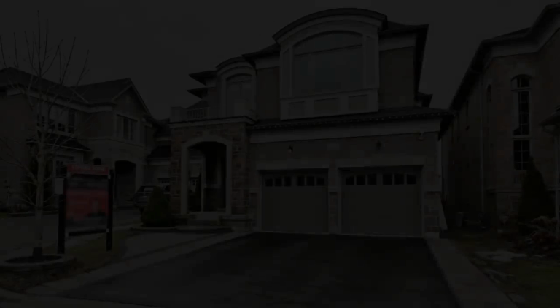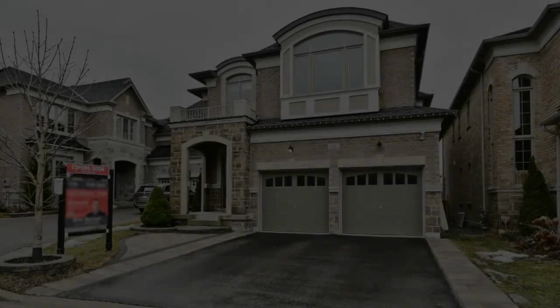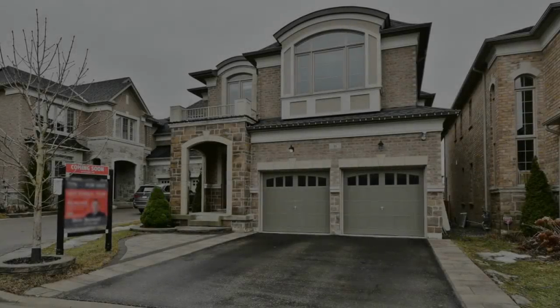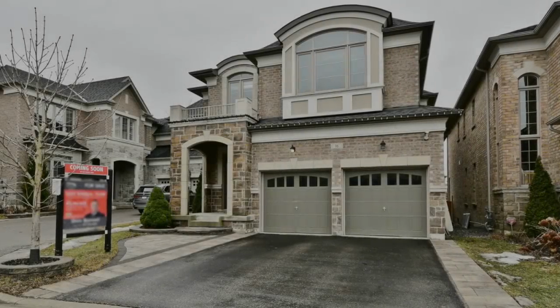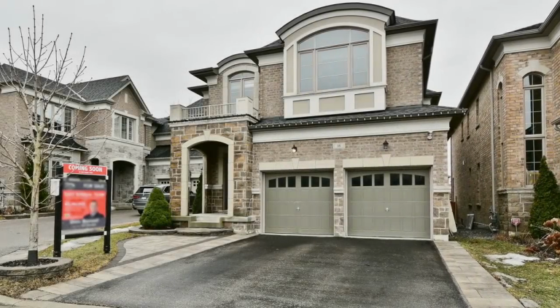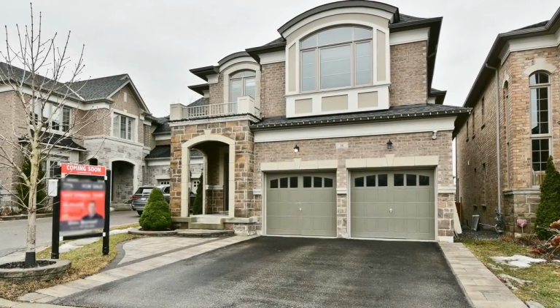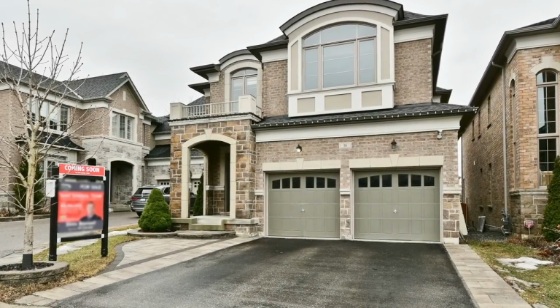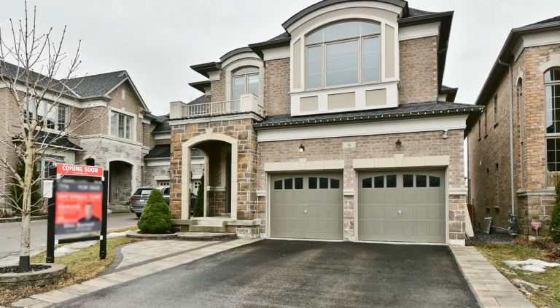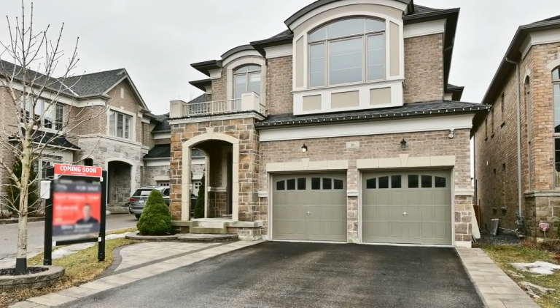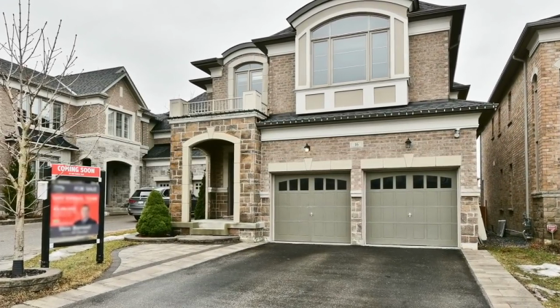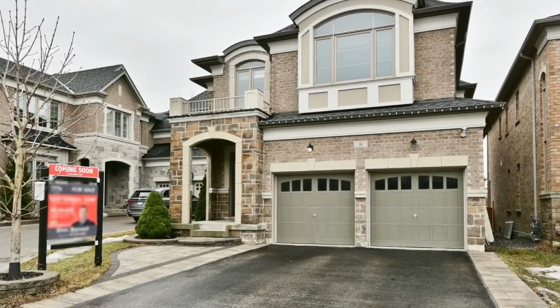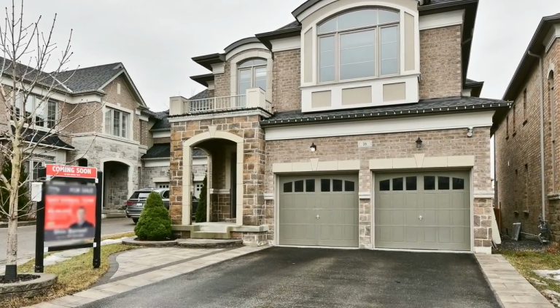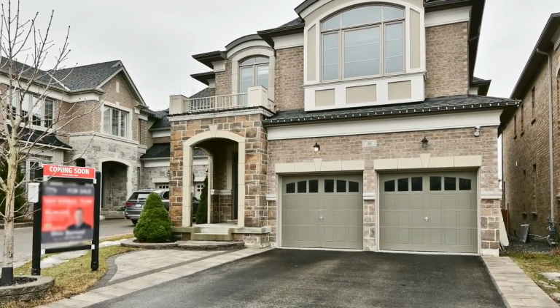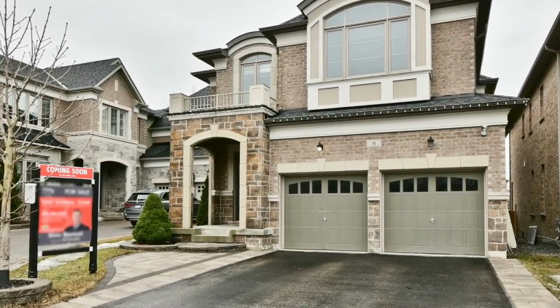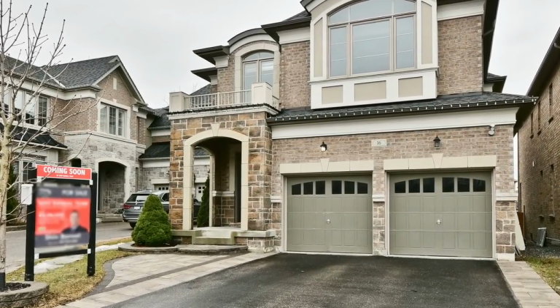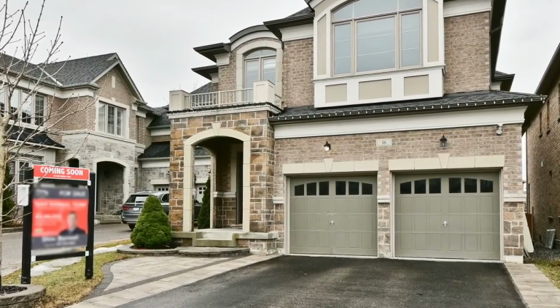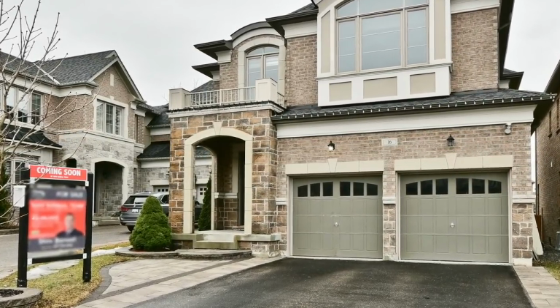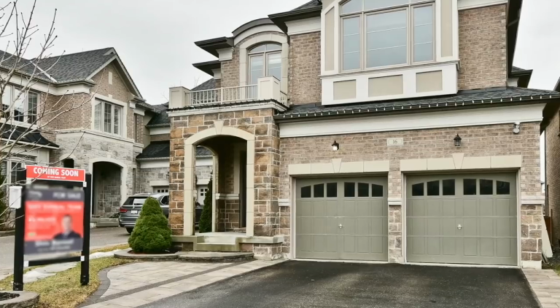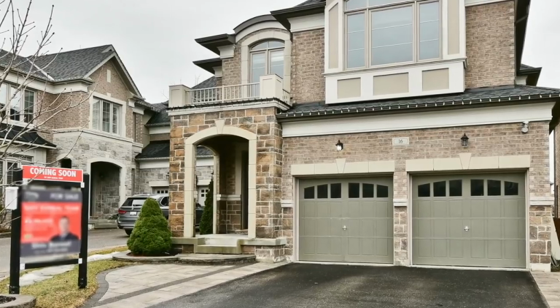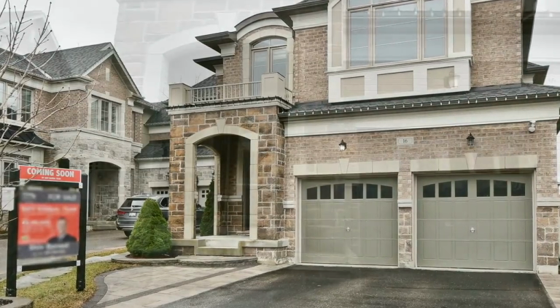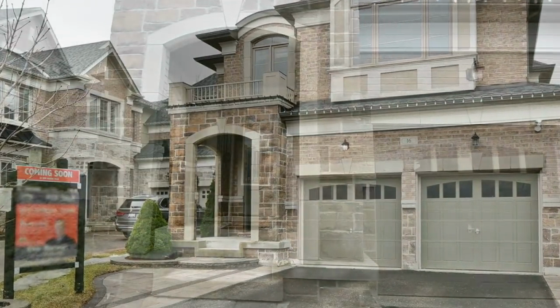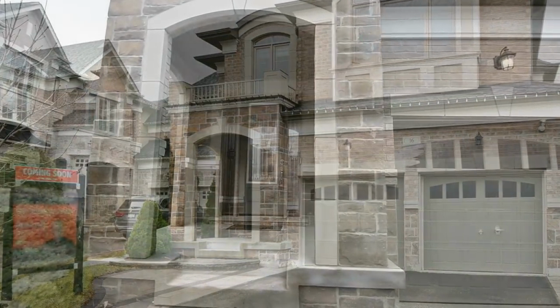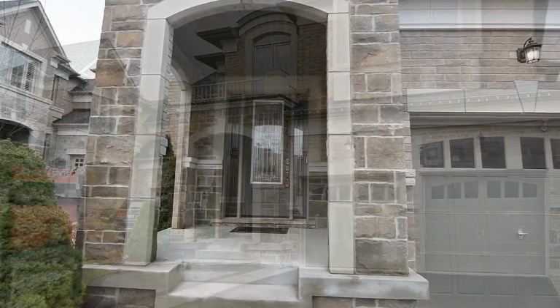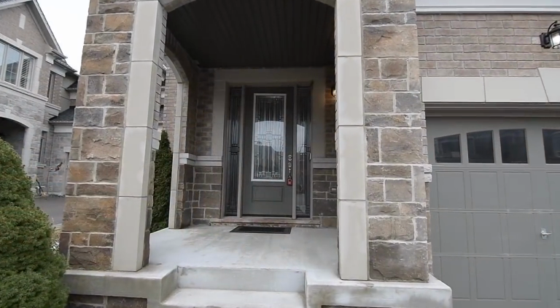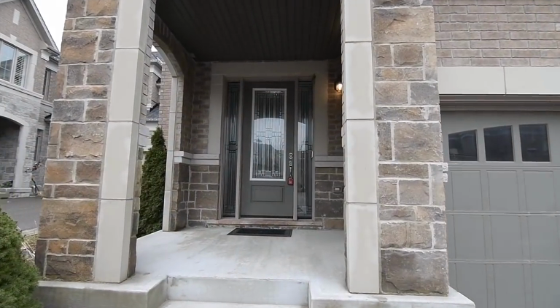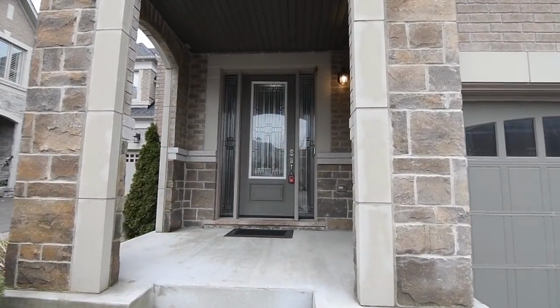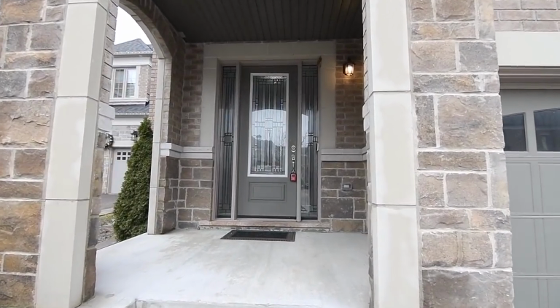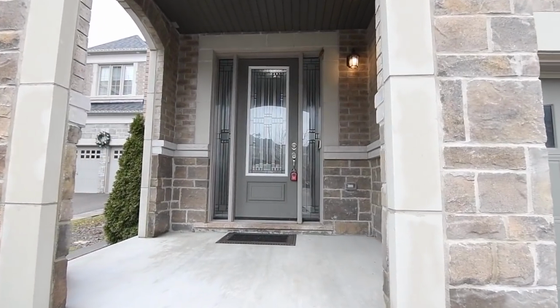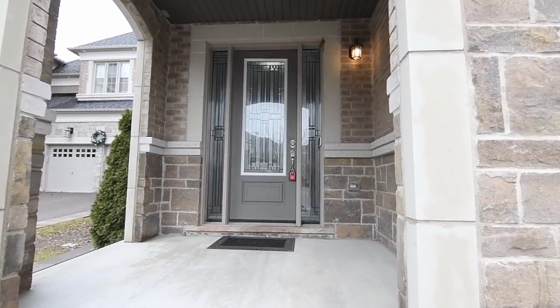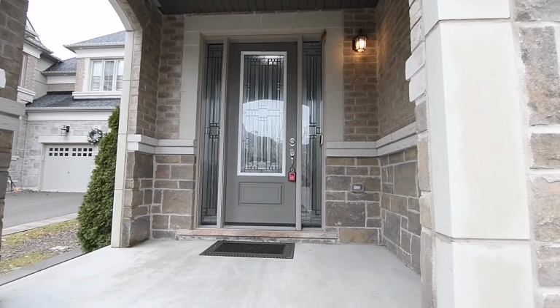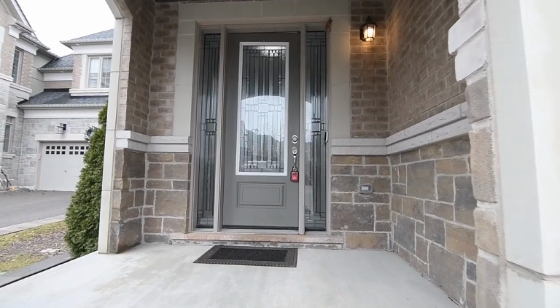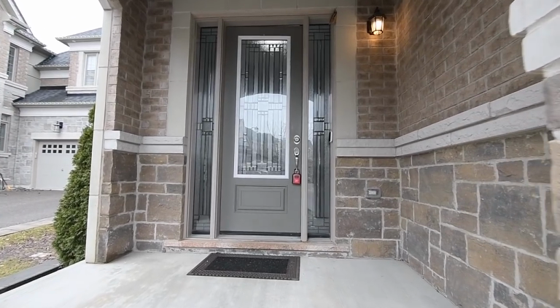Welcome to 1815 Fairport Road number 16, an incredibly spacious four-bedroom executive home with four washrooms, situated within a prestigious enclave of Pickering's sought-after Dunbarton community.